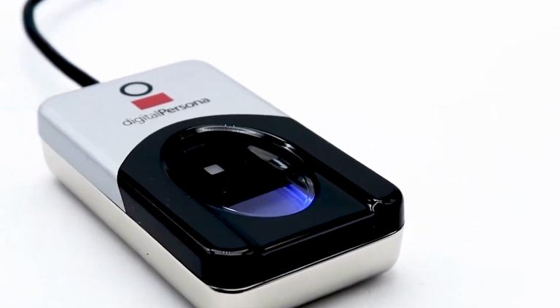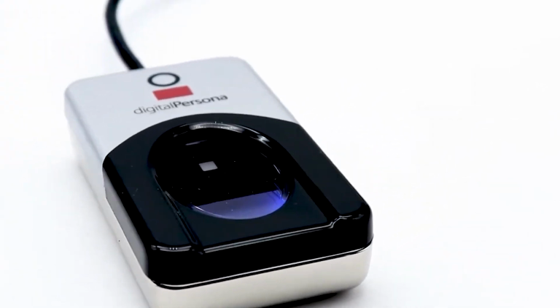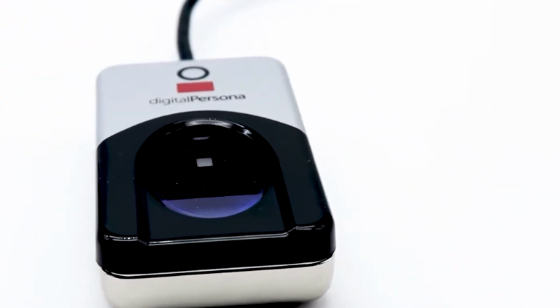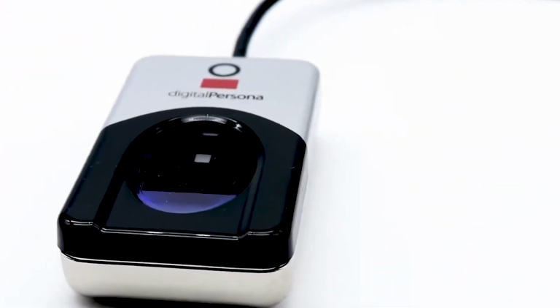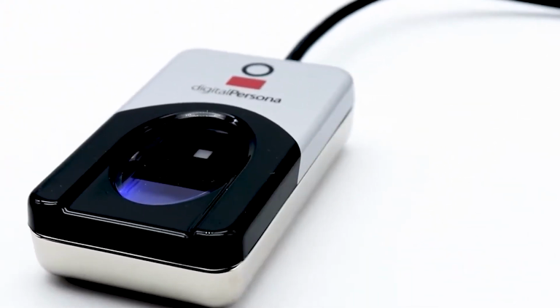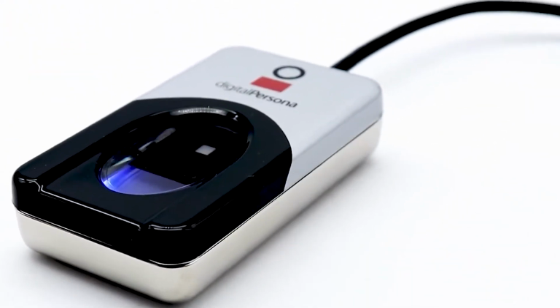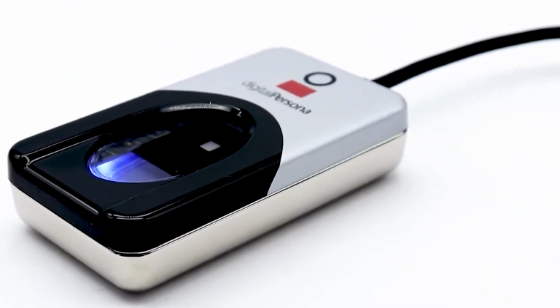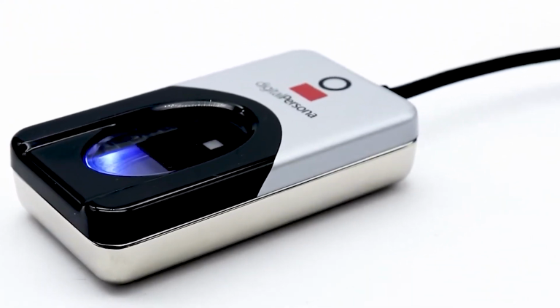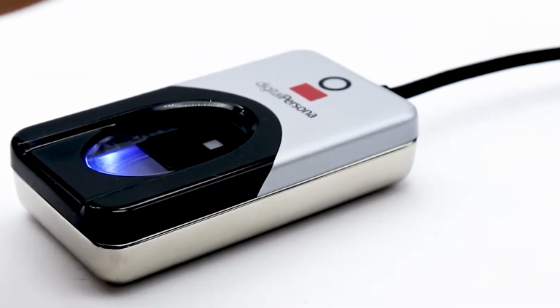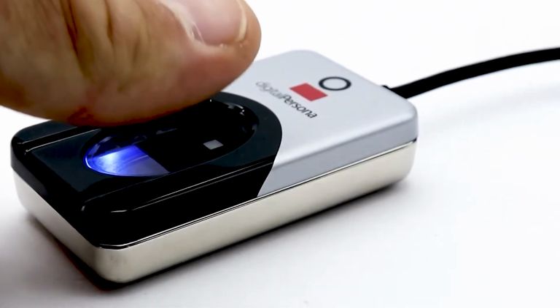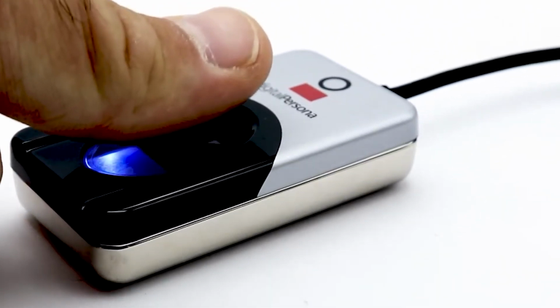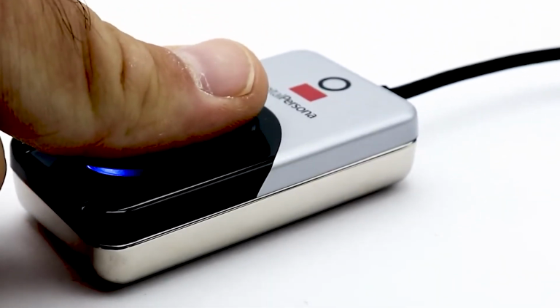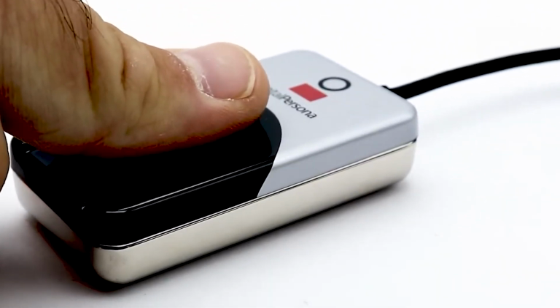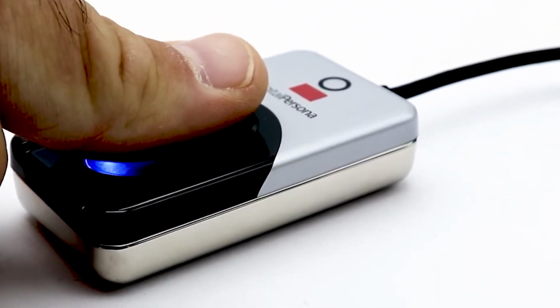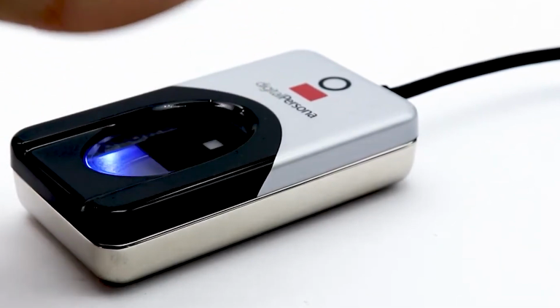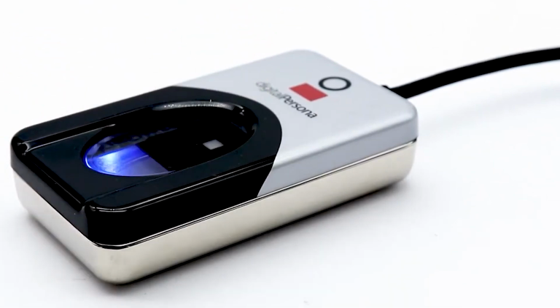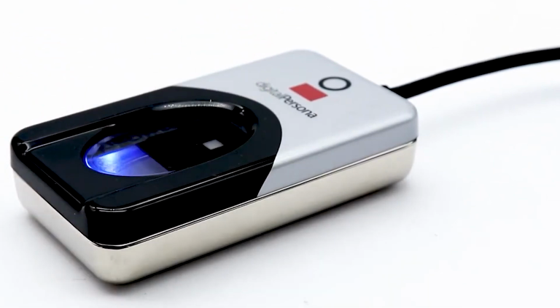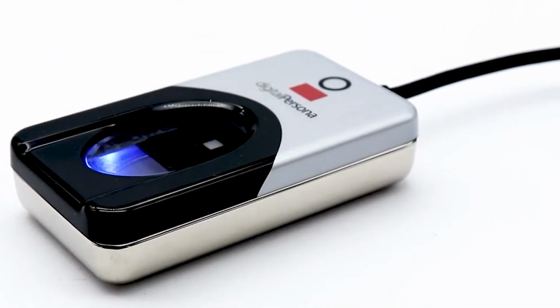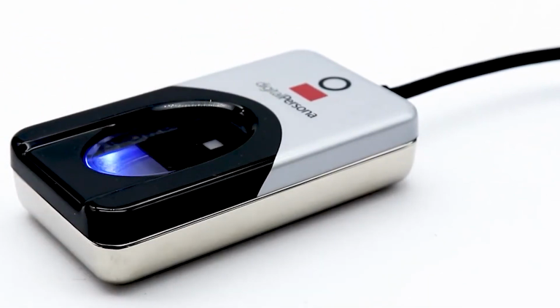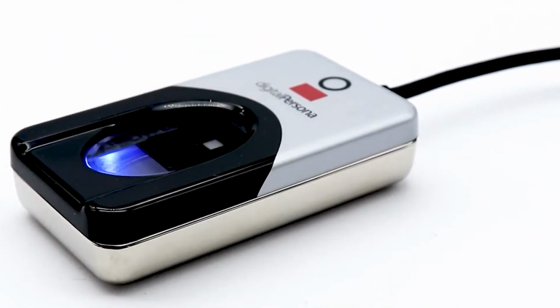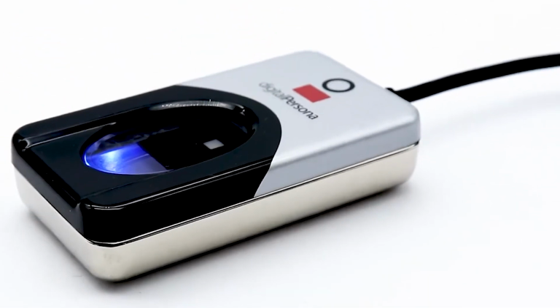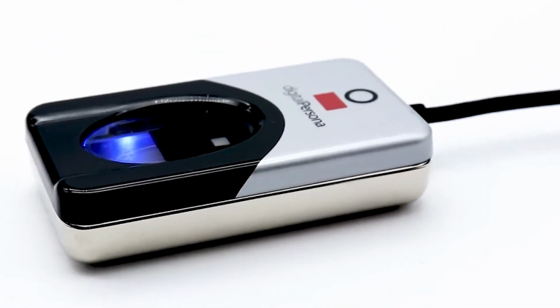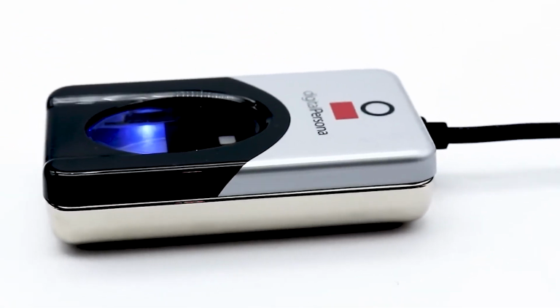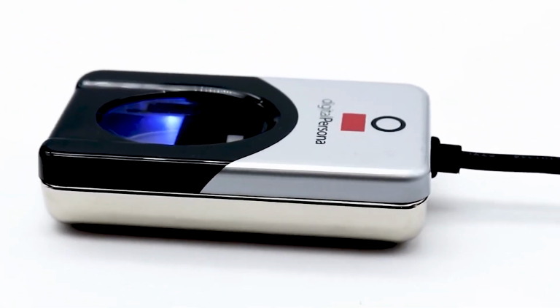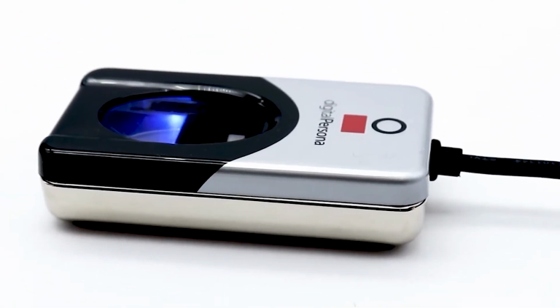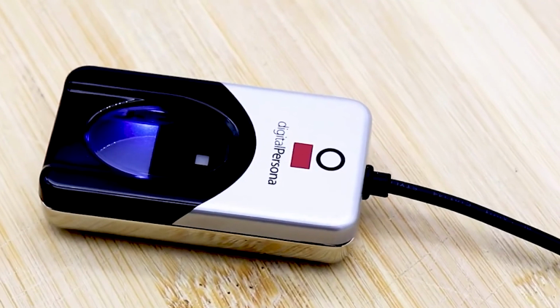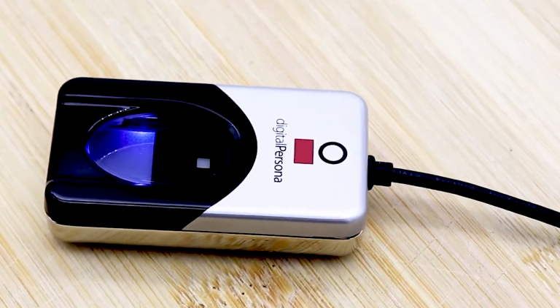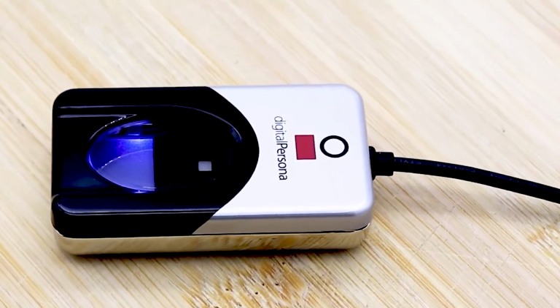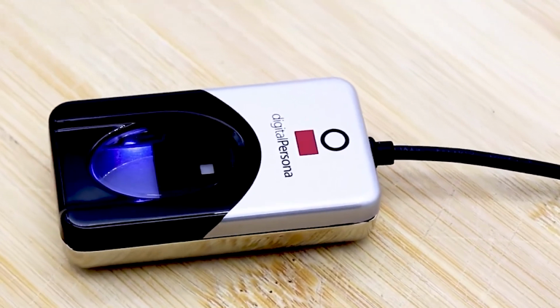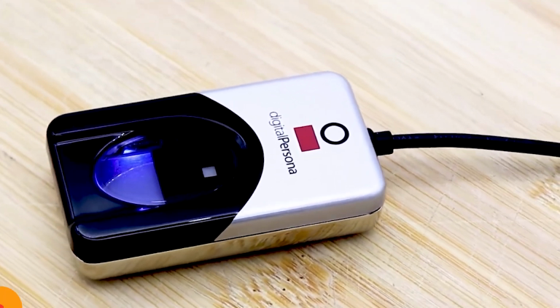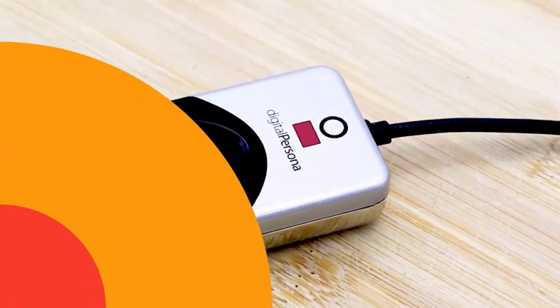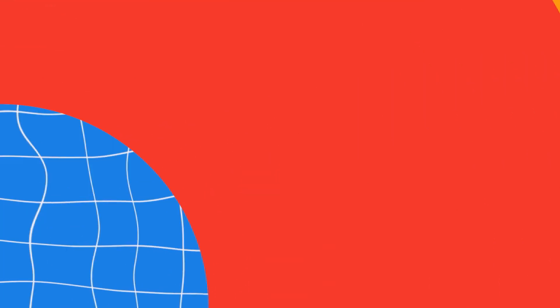Although it is bulkier compared to other models and requires additional software setup, its accuracy and durability make it an excellent investment for users needing meticulous fingerprint recognition.